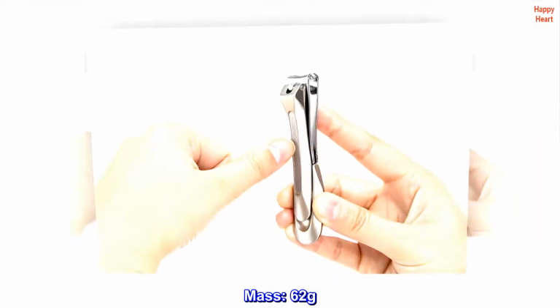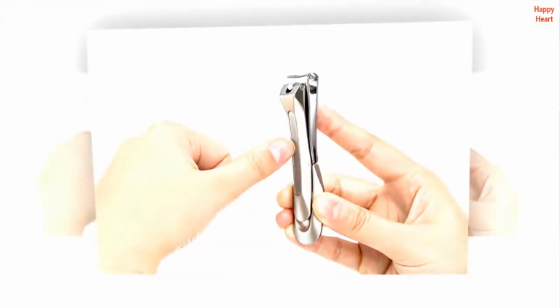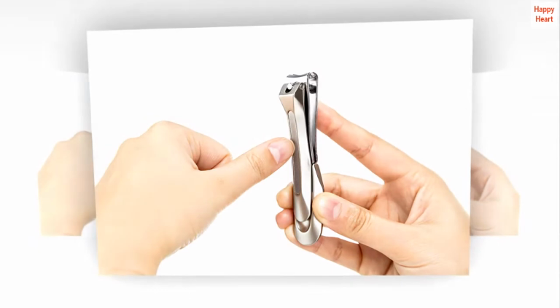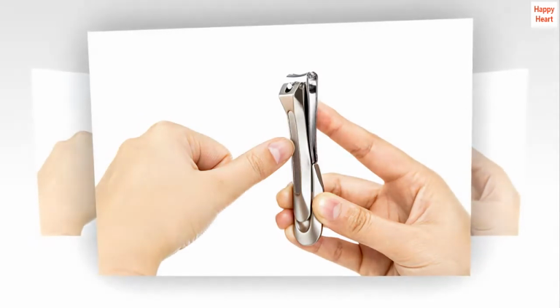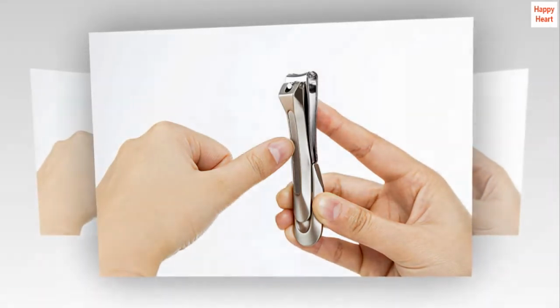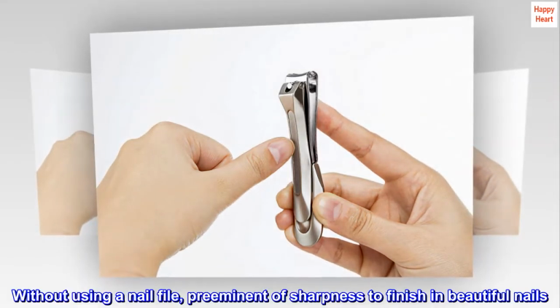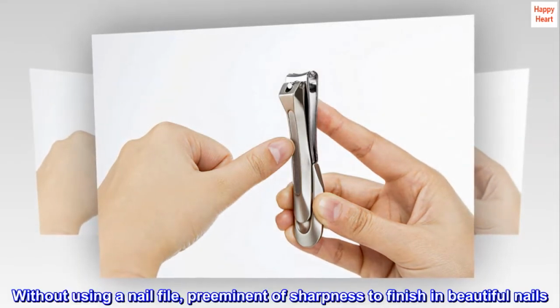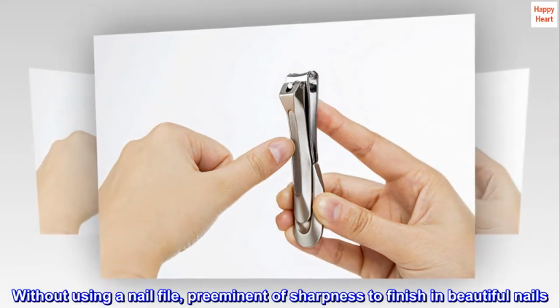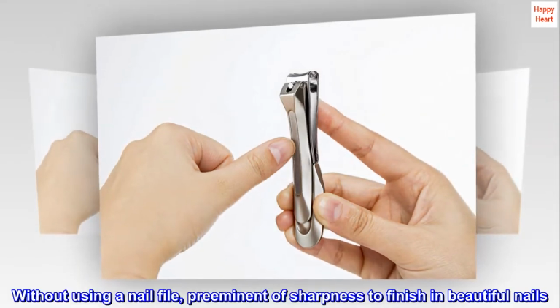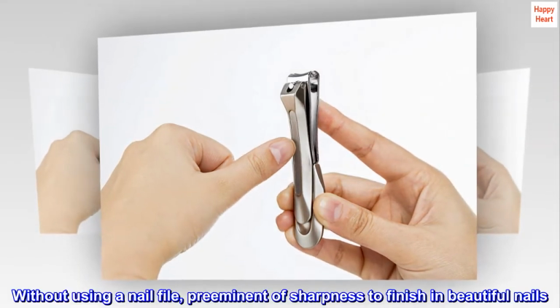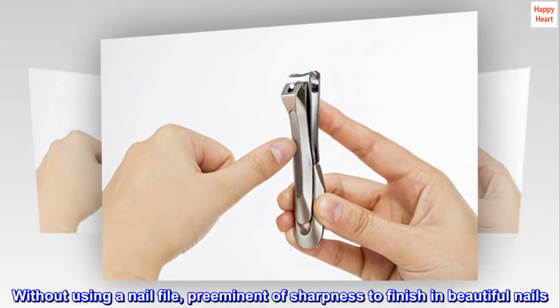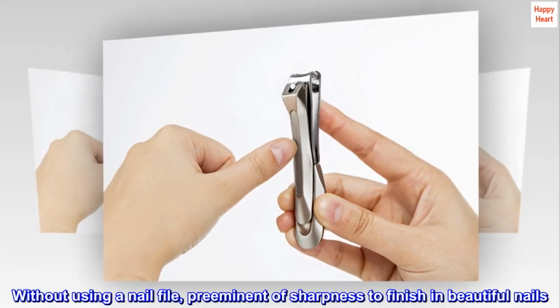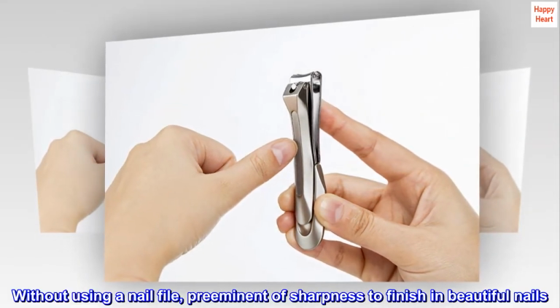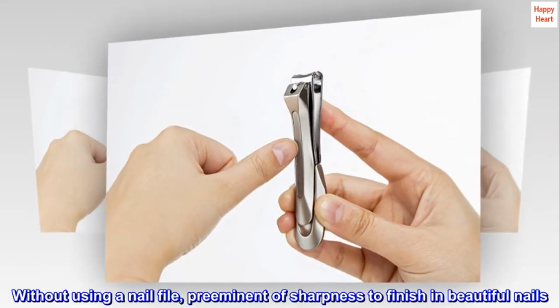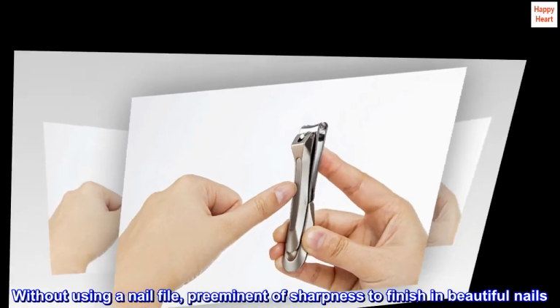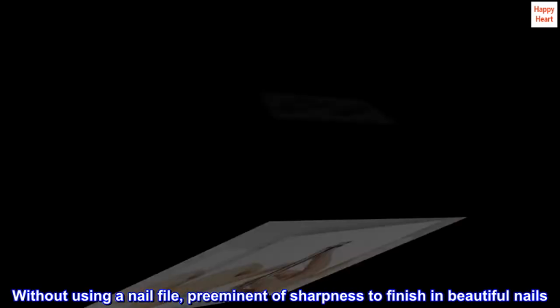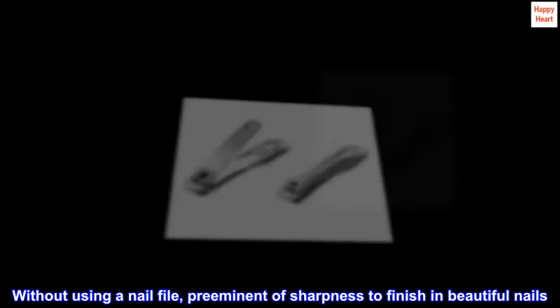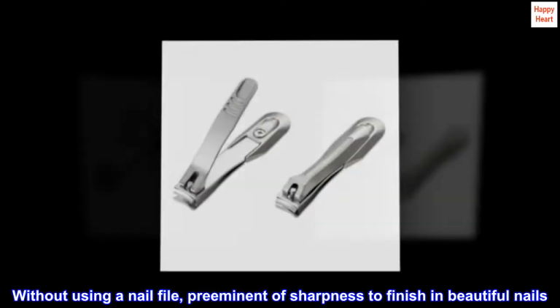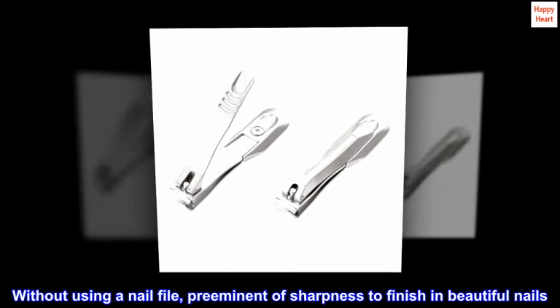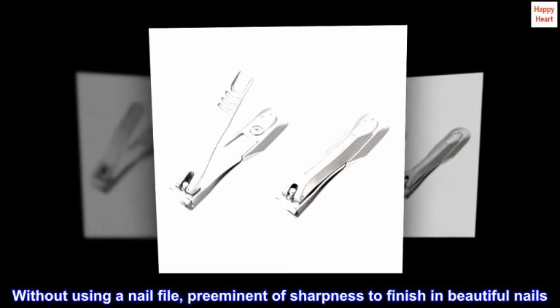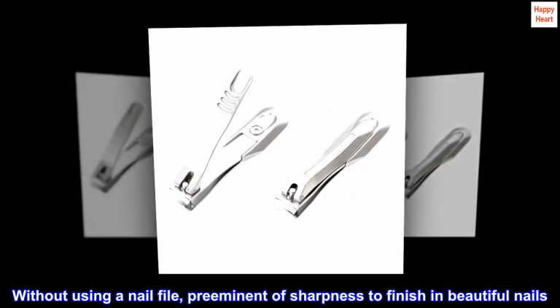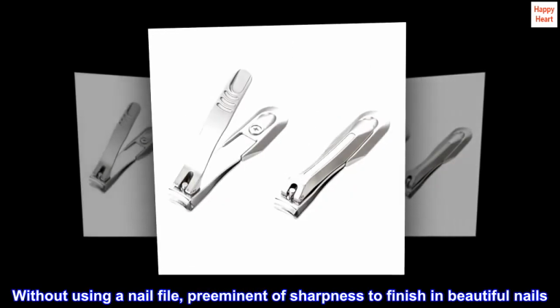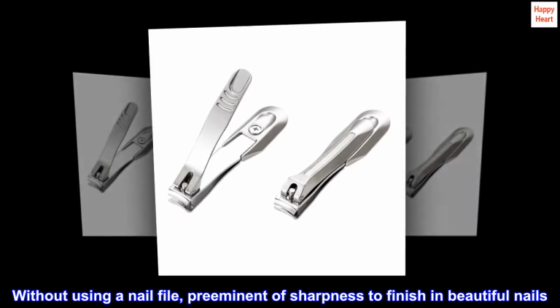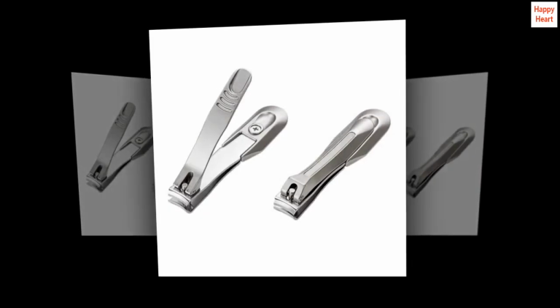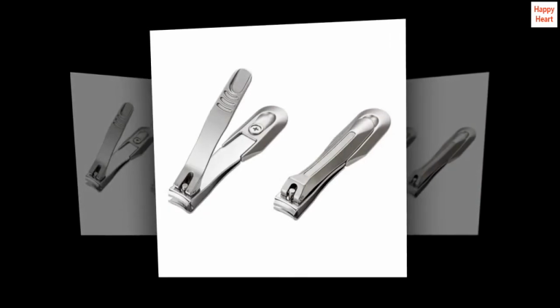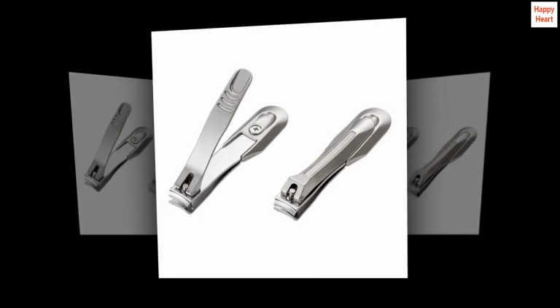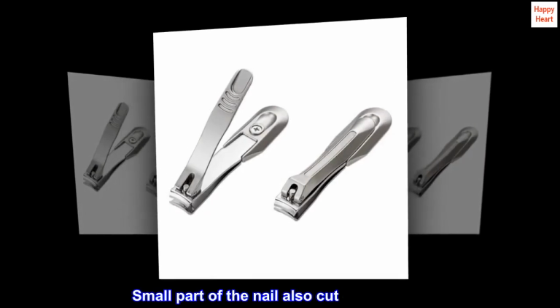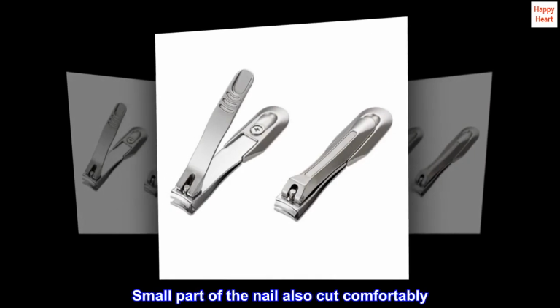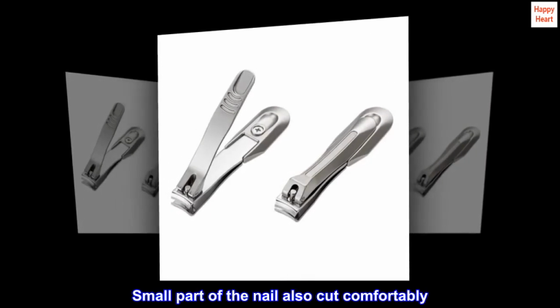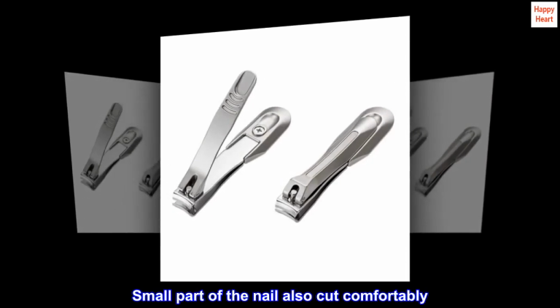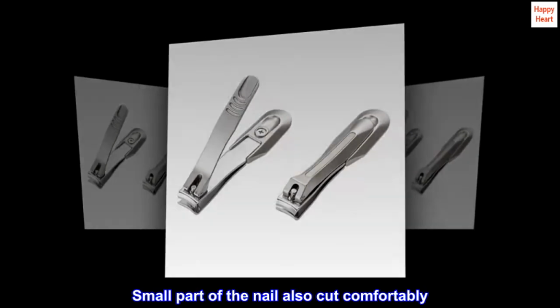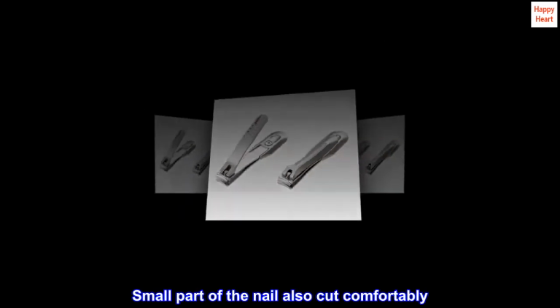Without using a nail file, preeminent sharpness to finish in beautiful nails. Small parts of the nail also cut comfortably.